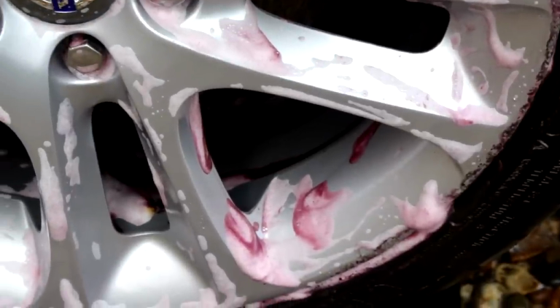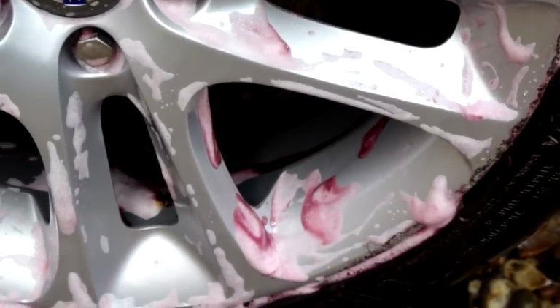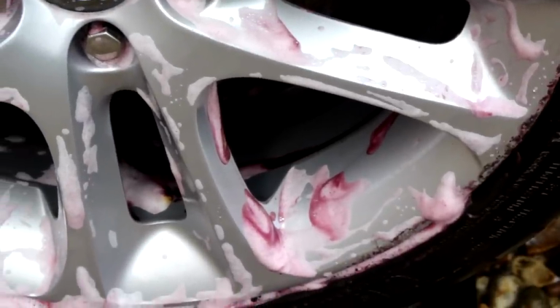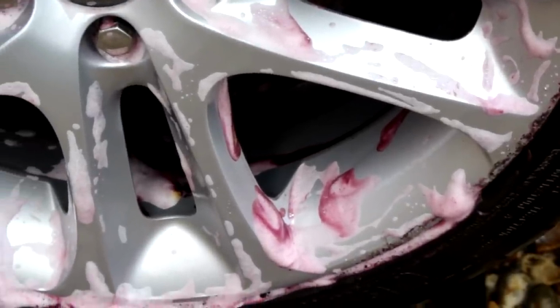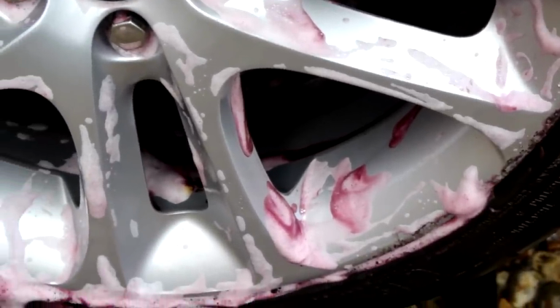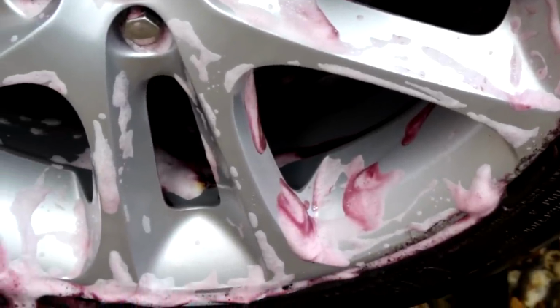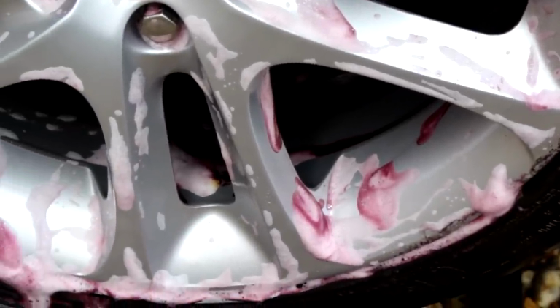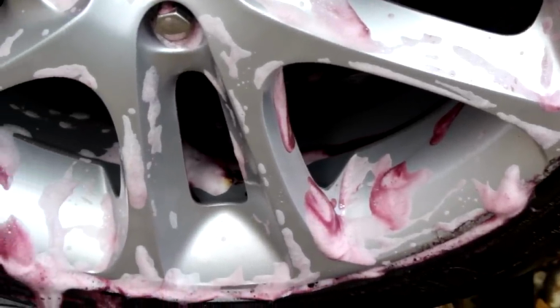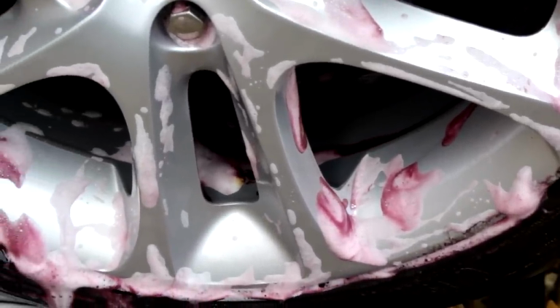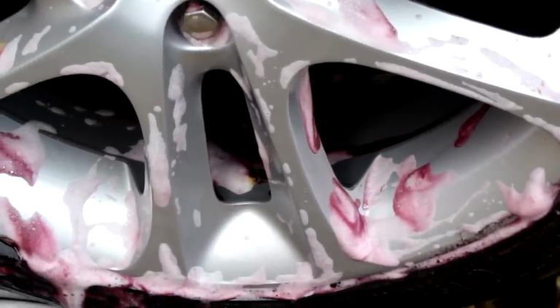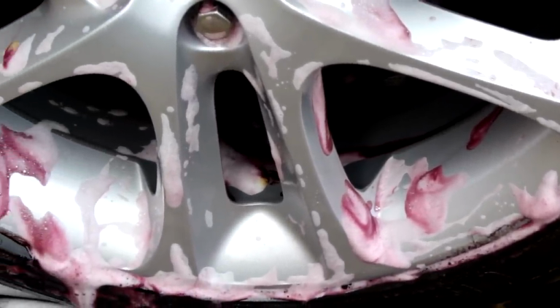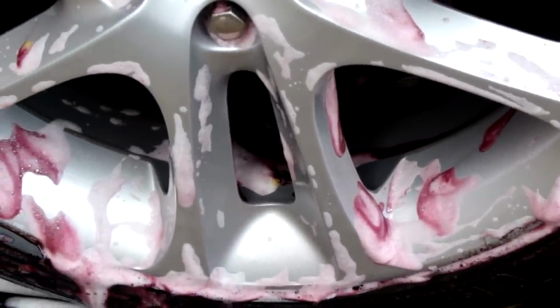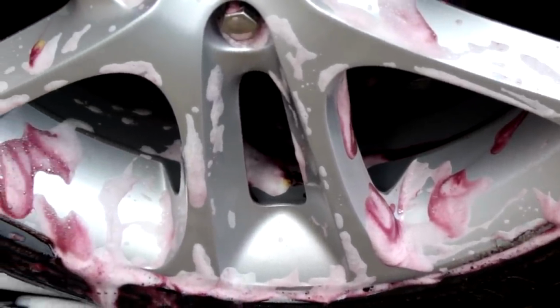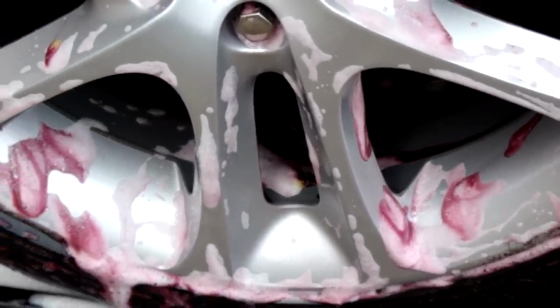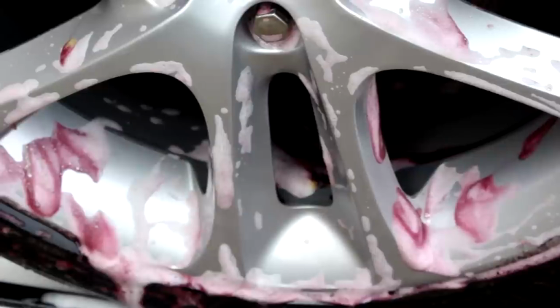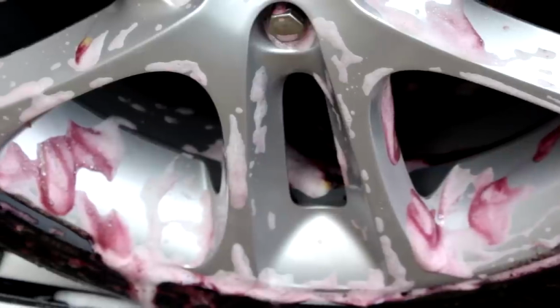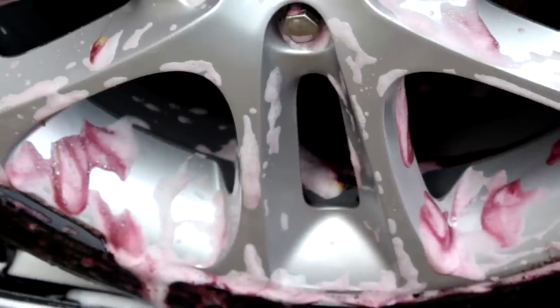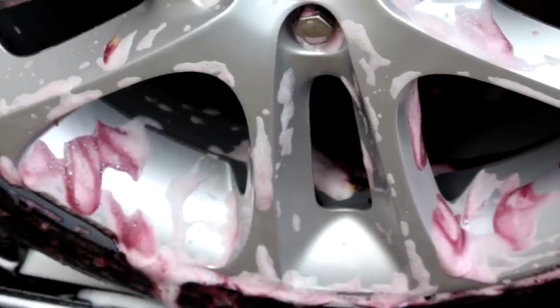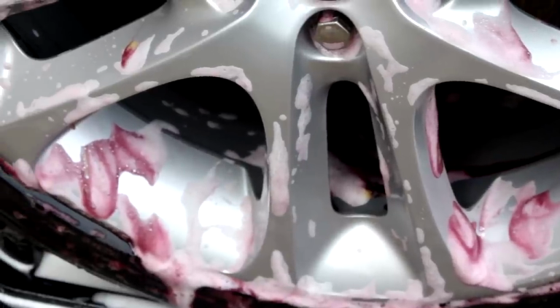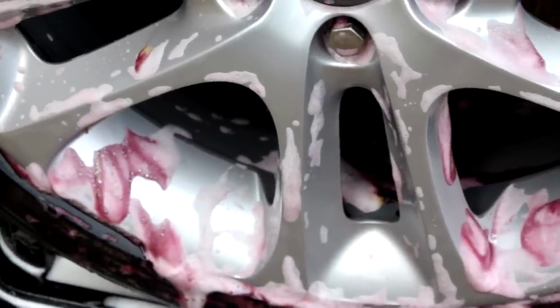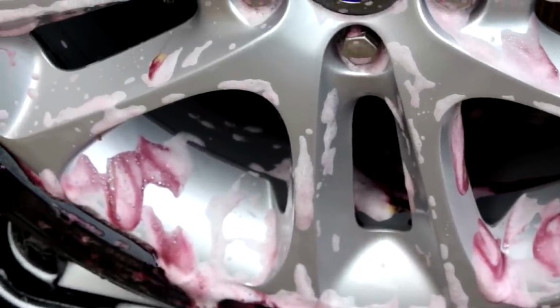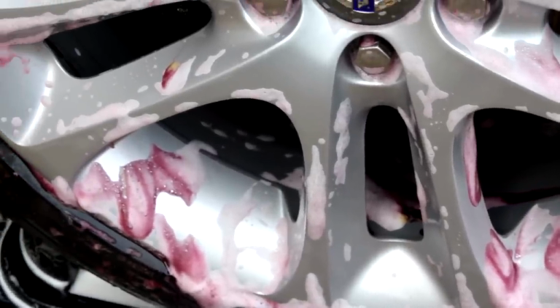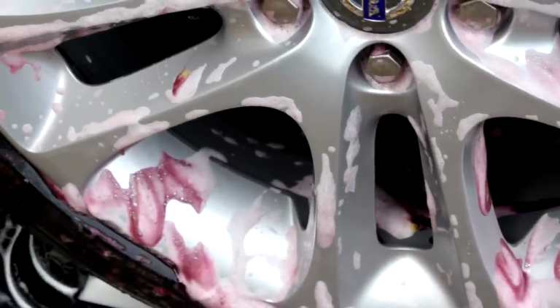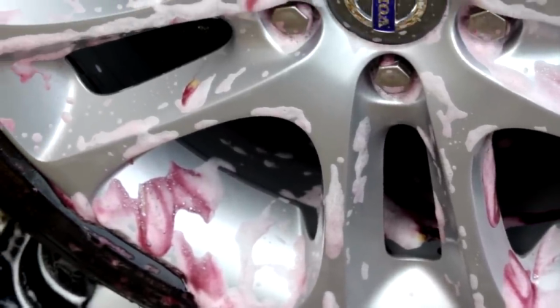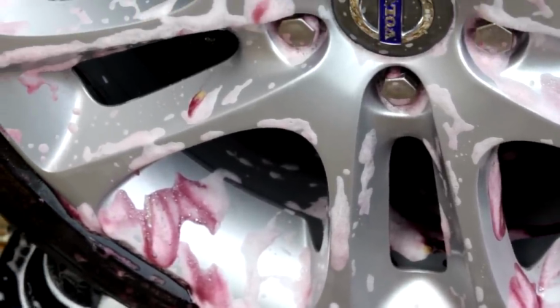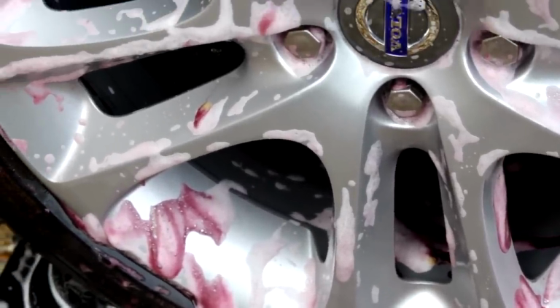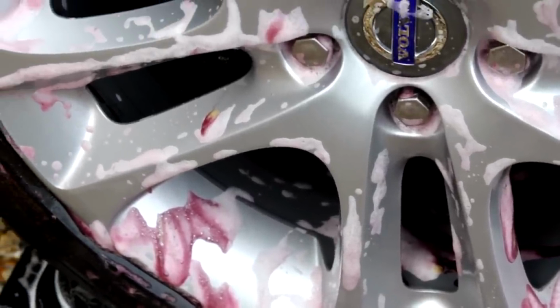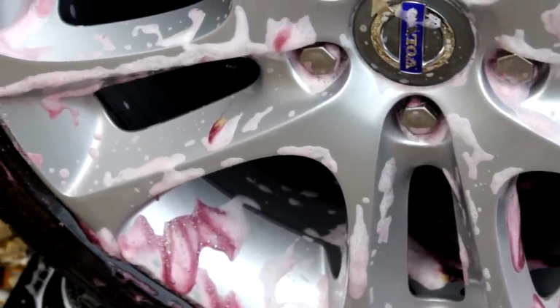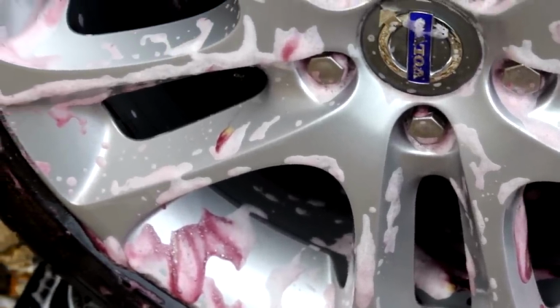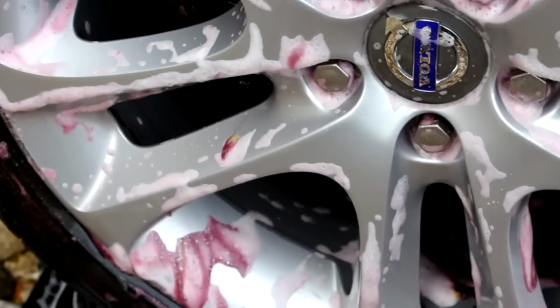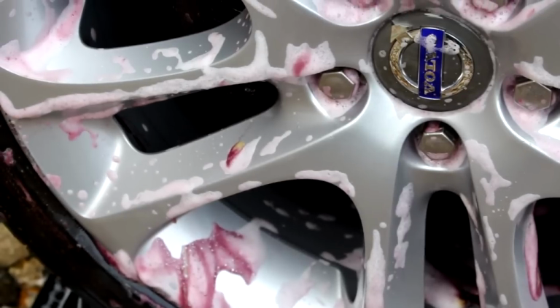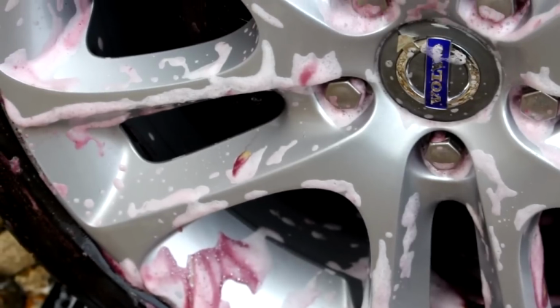There is a chemical reaction happening with the fallout remover — just so you know, it is actually working. The barrels are in pretty good order to be honest, for the age of the vehicle.